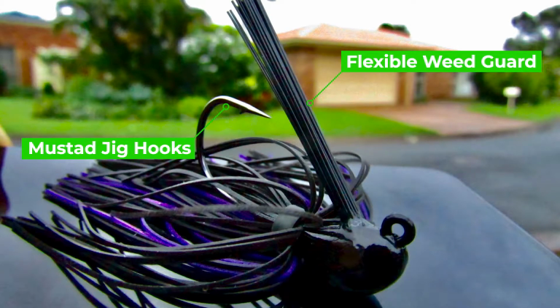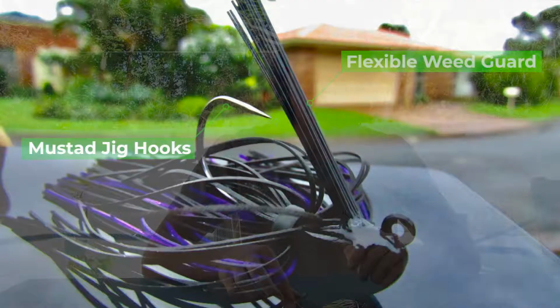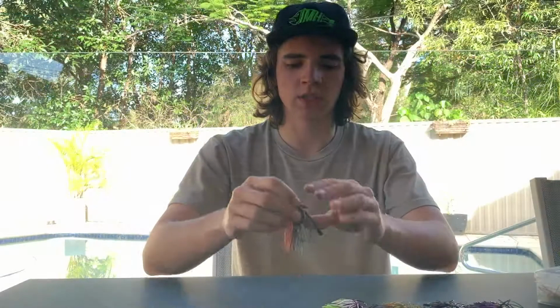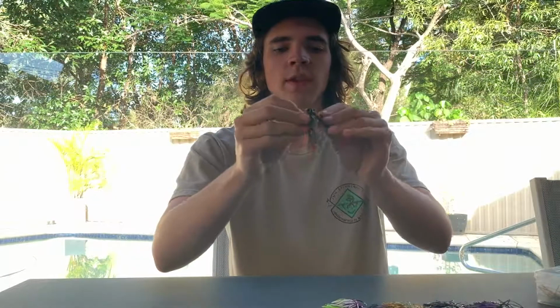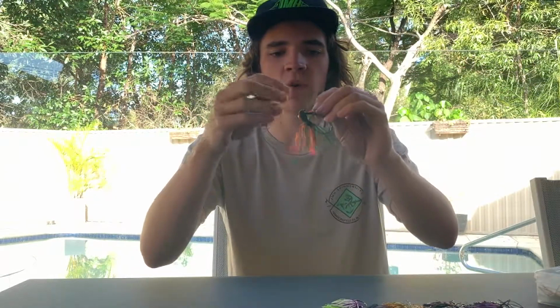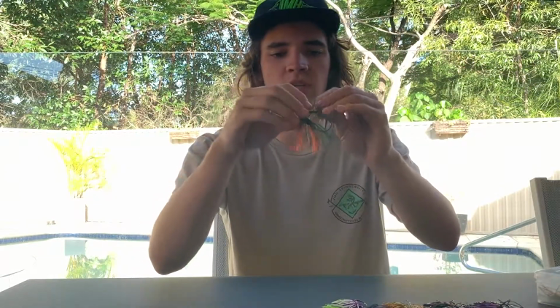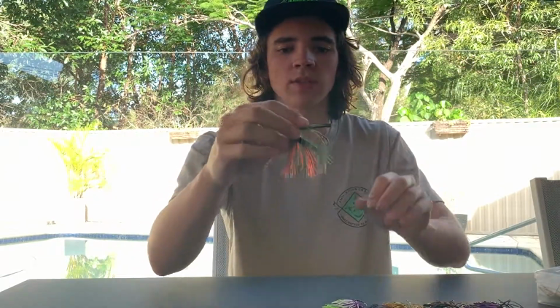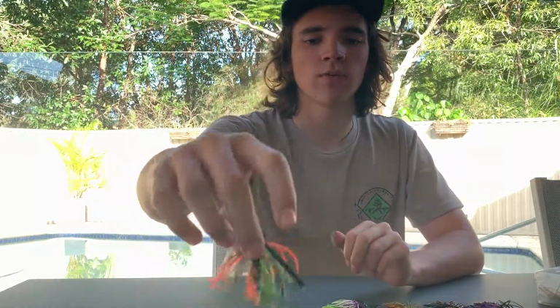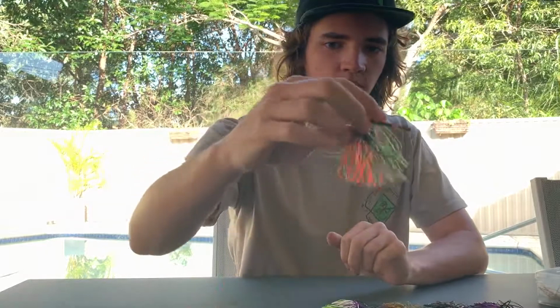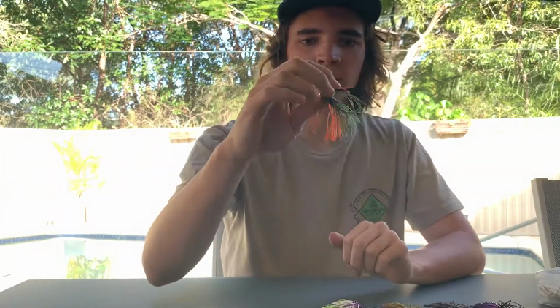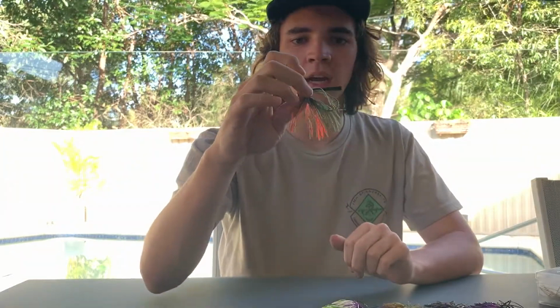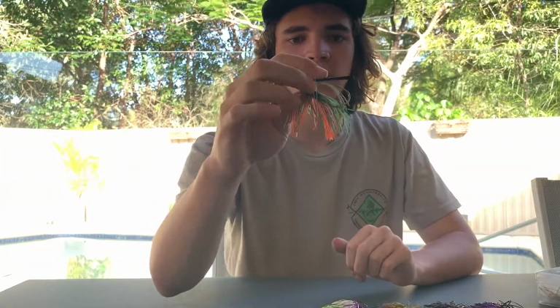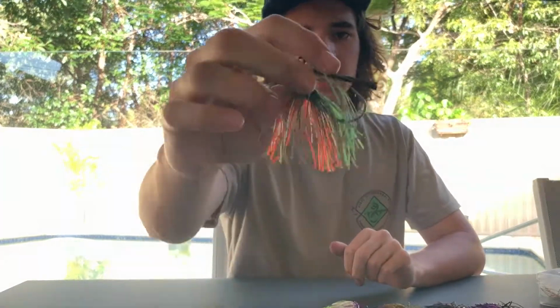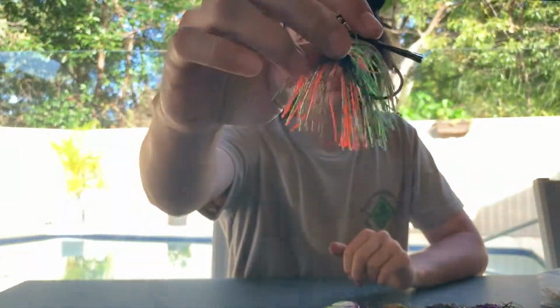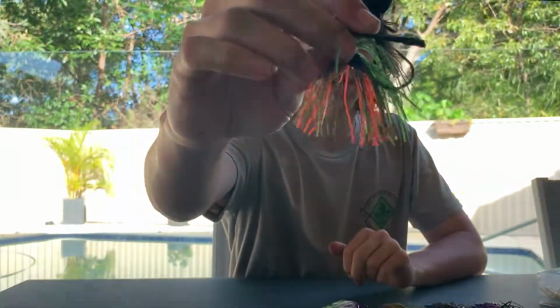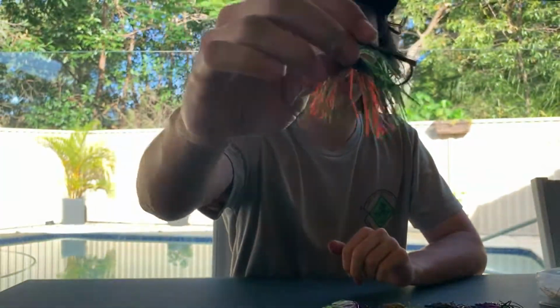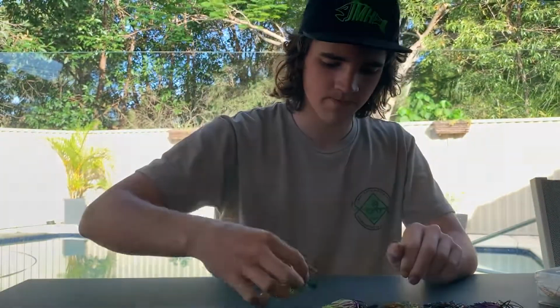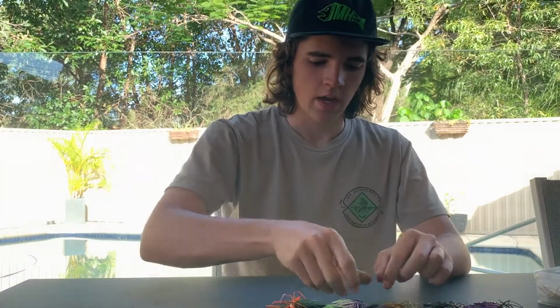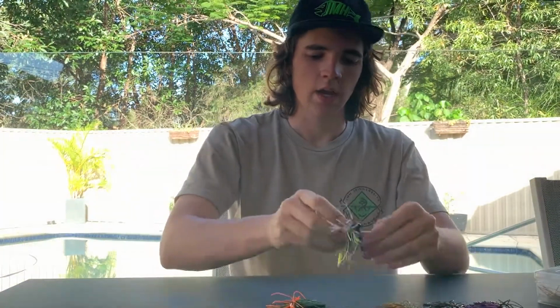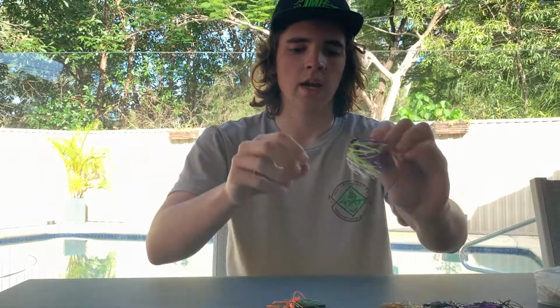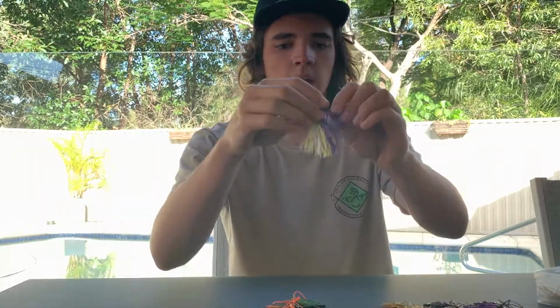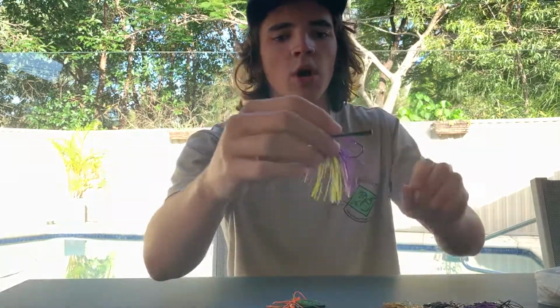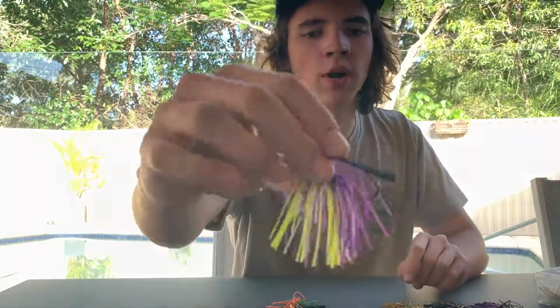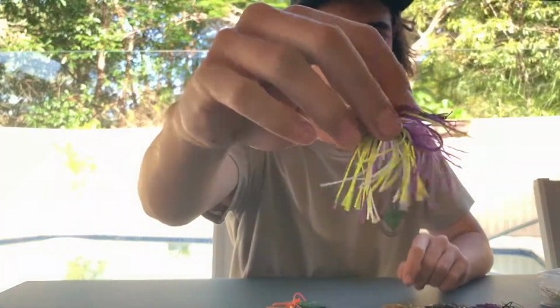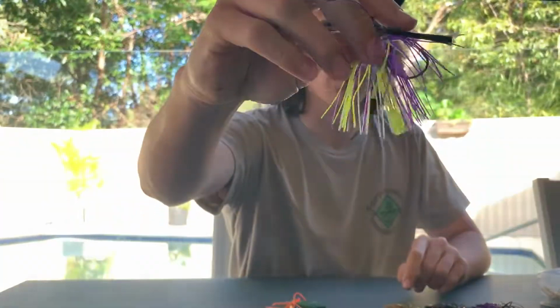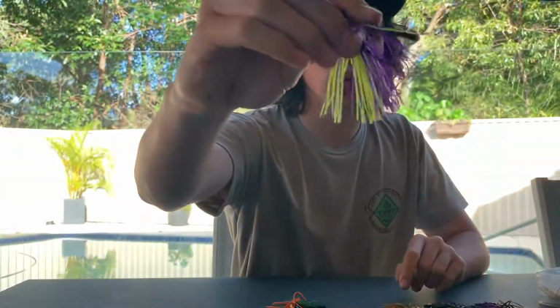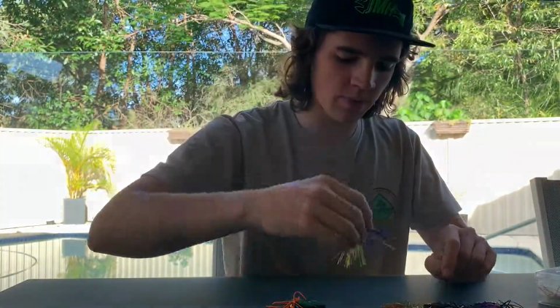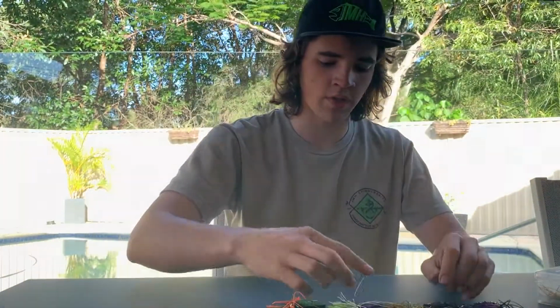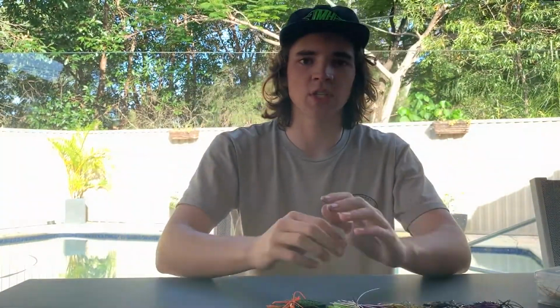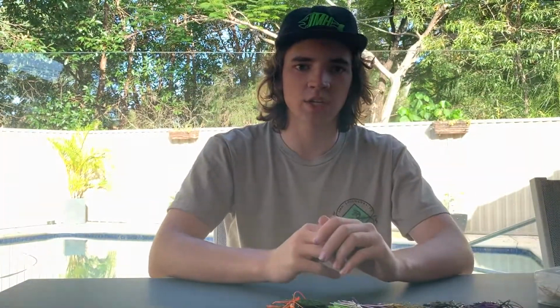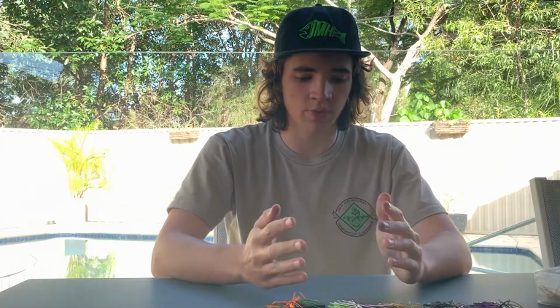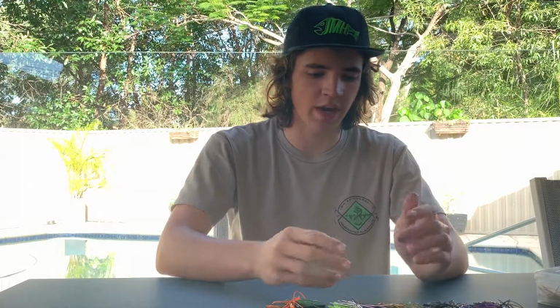We've designed these in five different colours. We've got a few abstract colours such as the pumpkin and orange and the purple, and white and green which works a little bit better when those fish are sluggish and a little bit shut down.